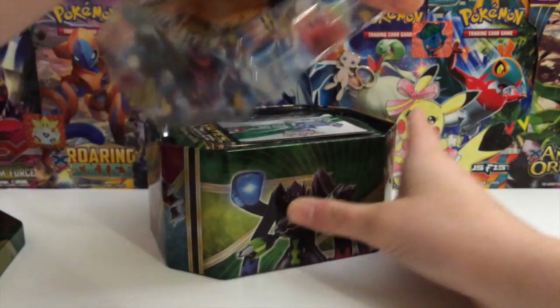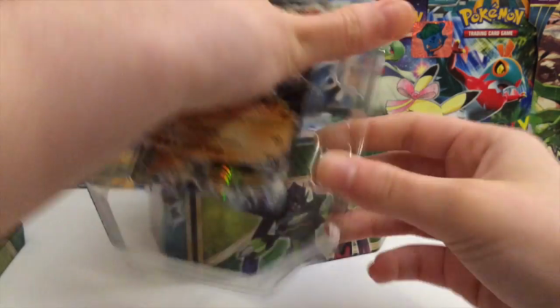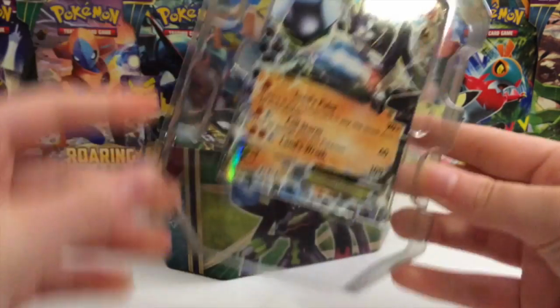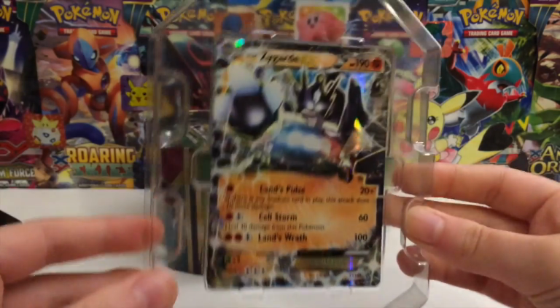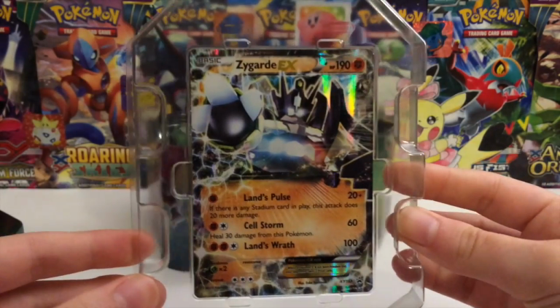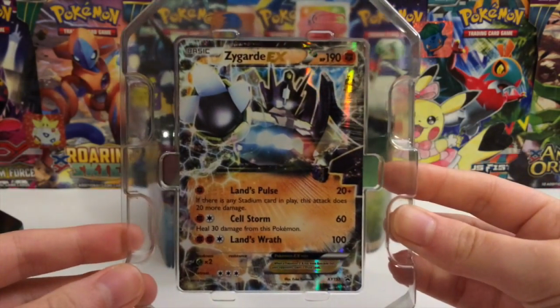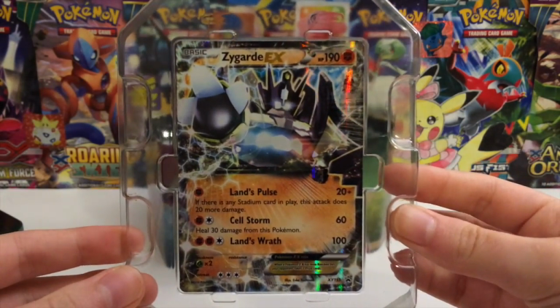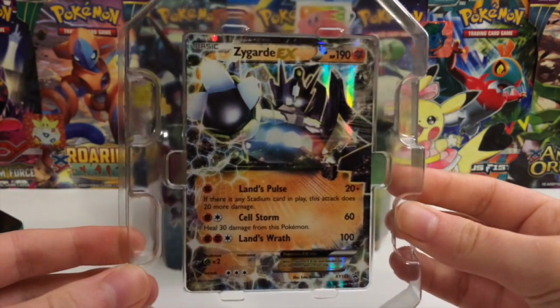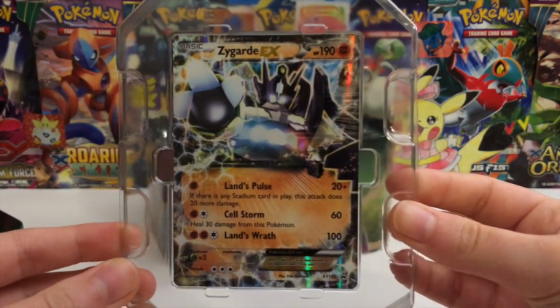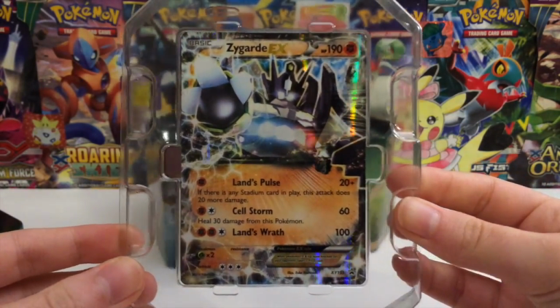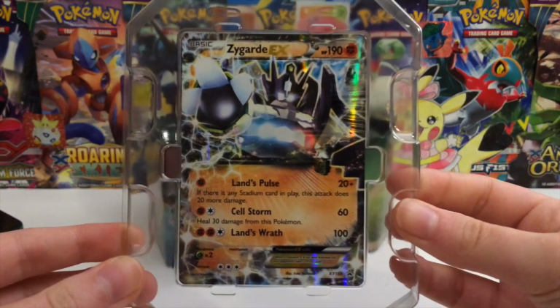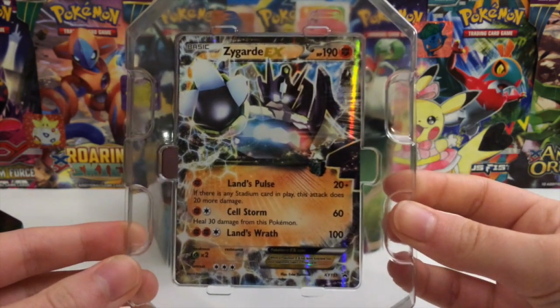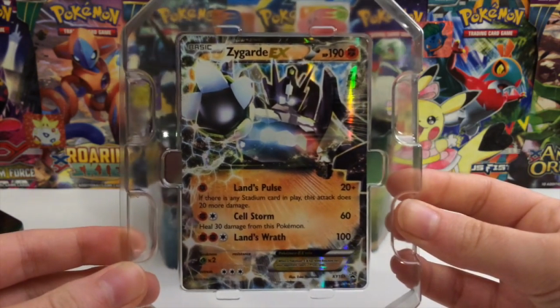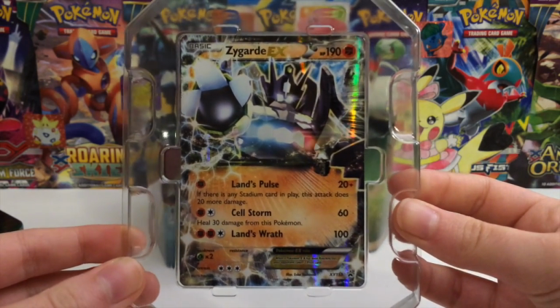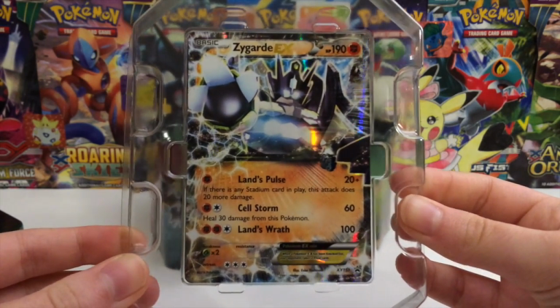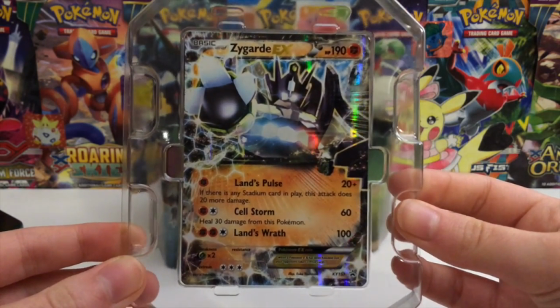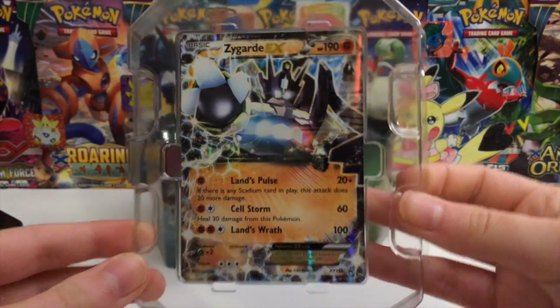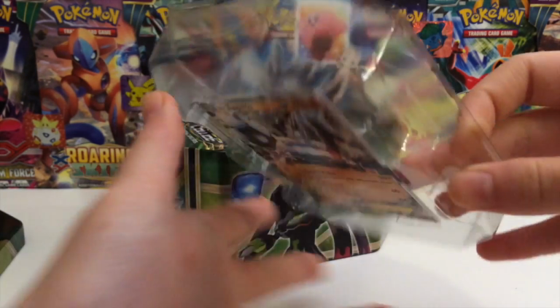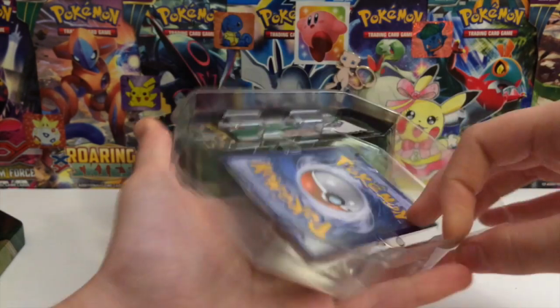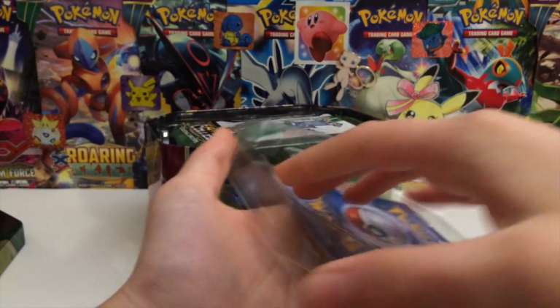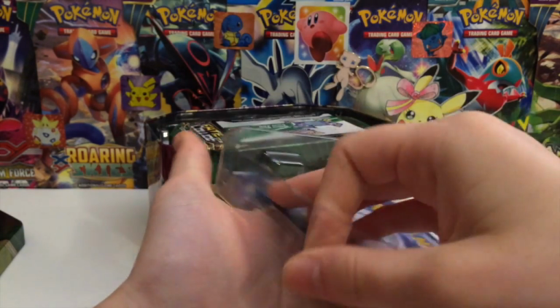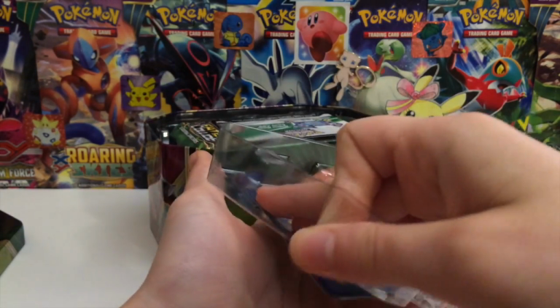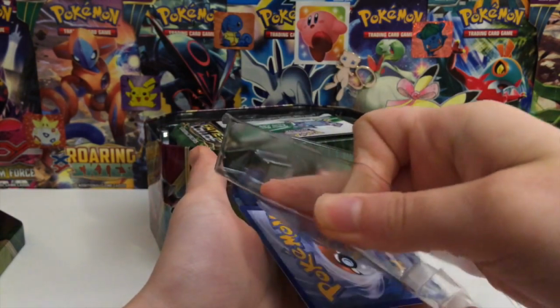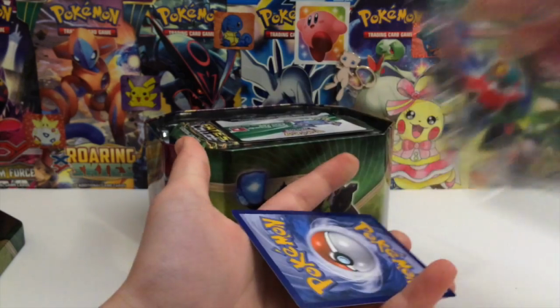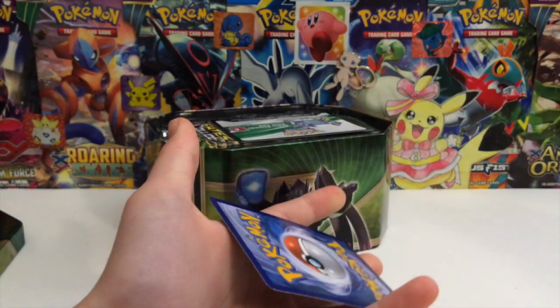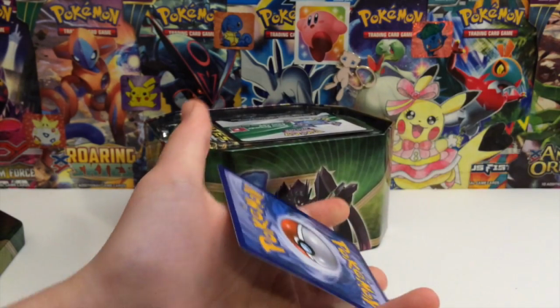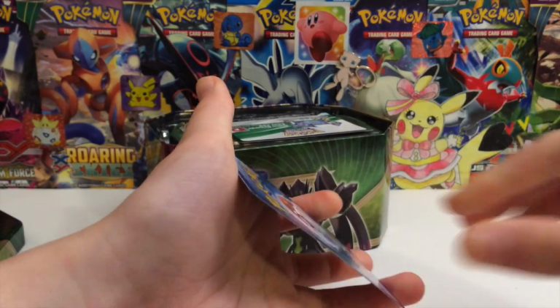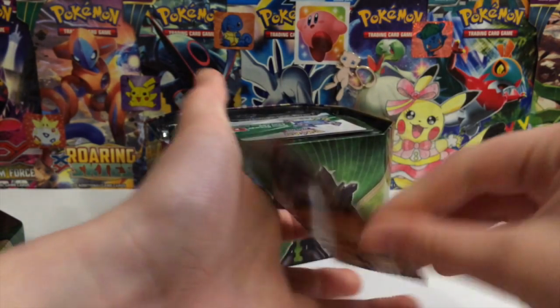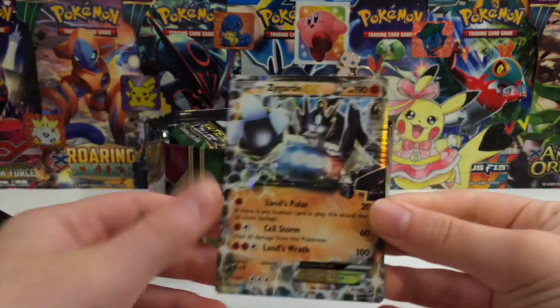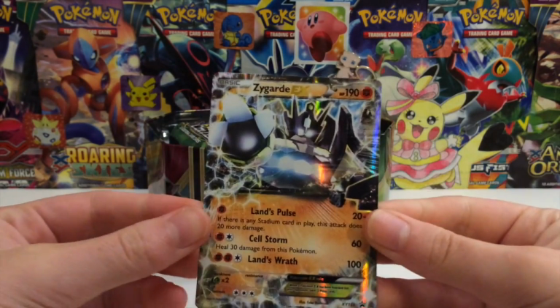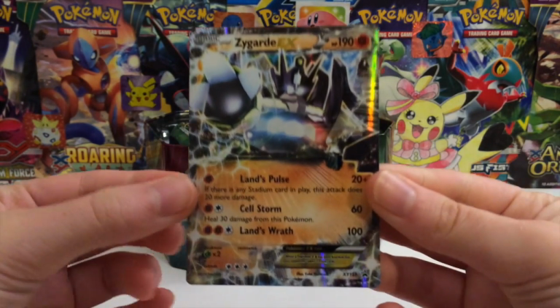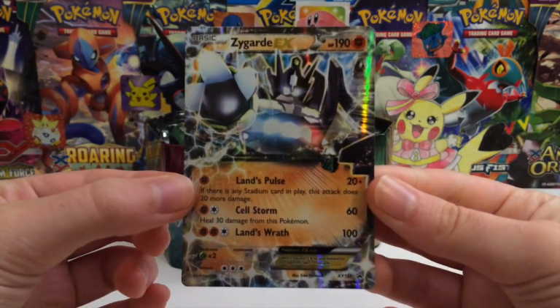We're going to pull this out. Here is the Zygarde EX promo. This thing looks so cool with three different attacks - that's crazy. That reminds me of Lucario. I think Lucario from Furious Fists also had three attacks.